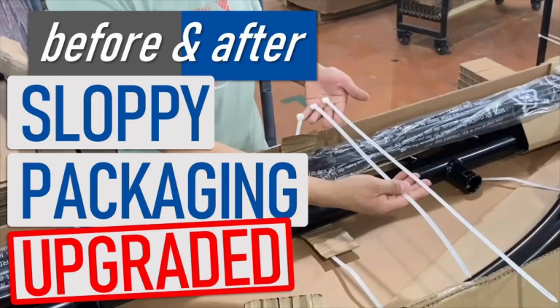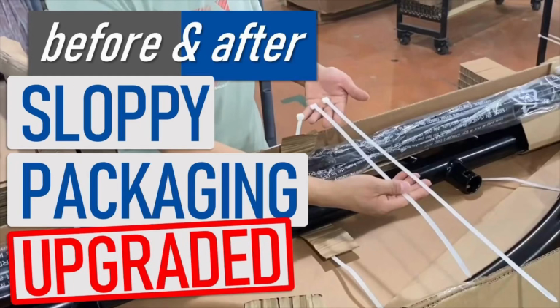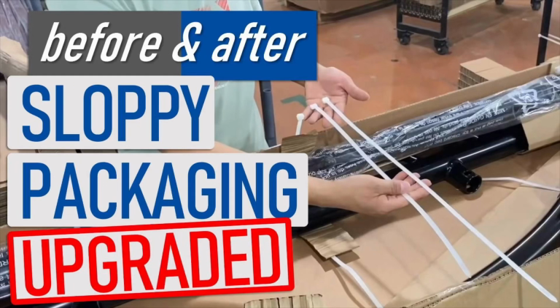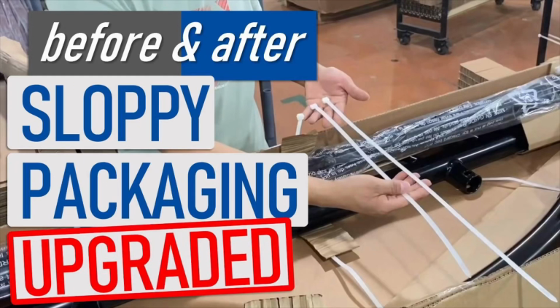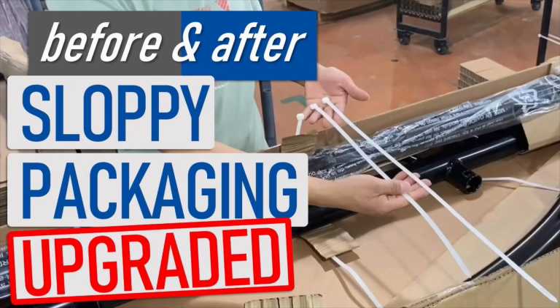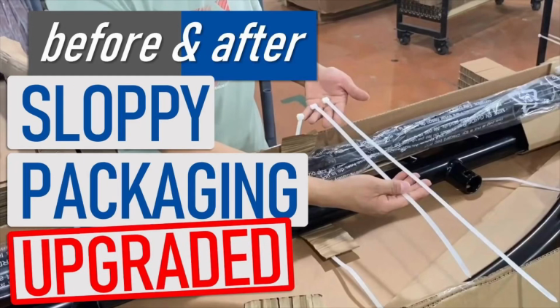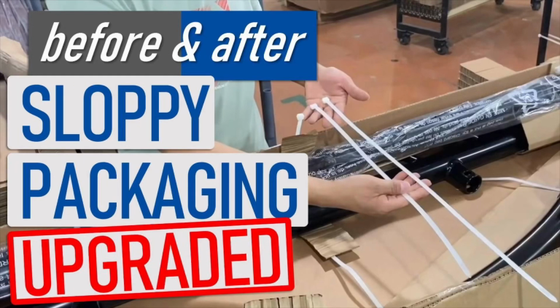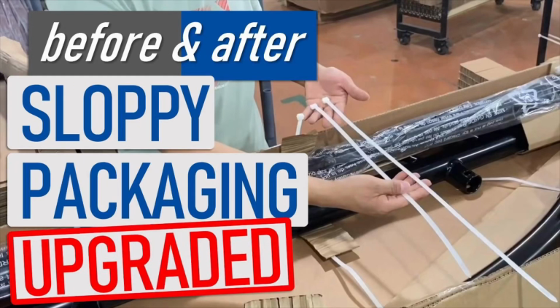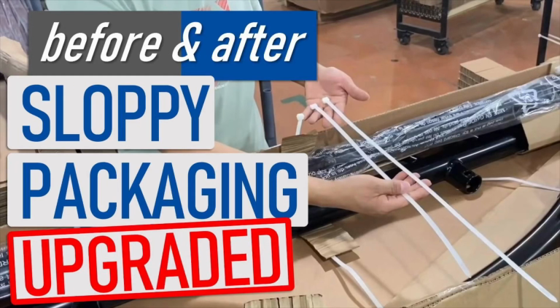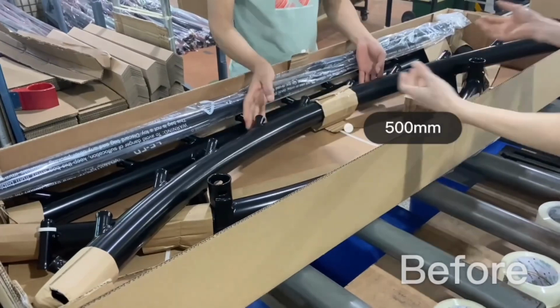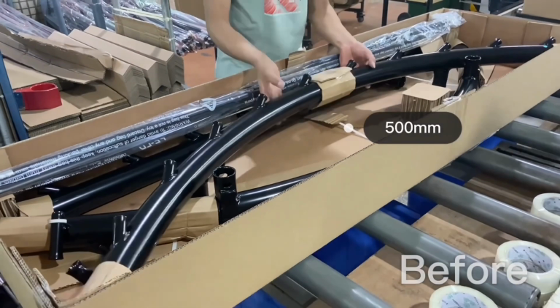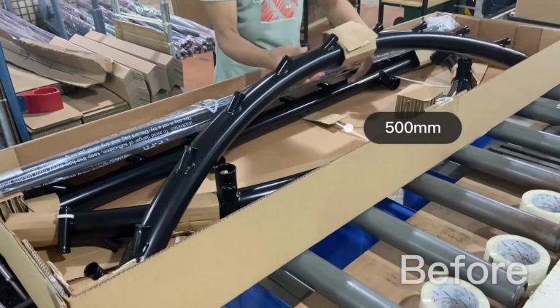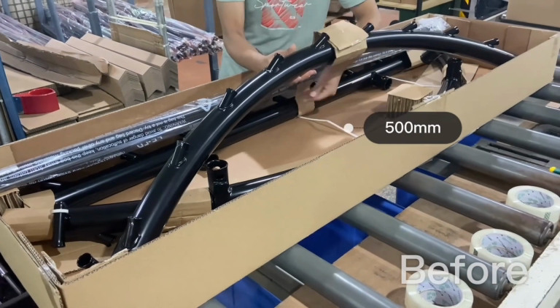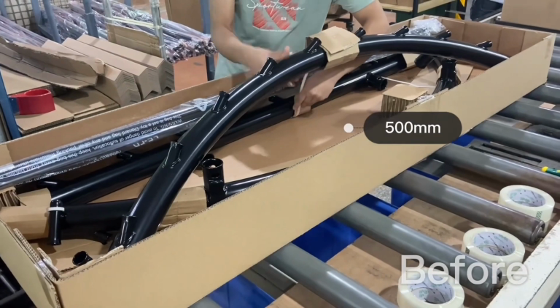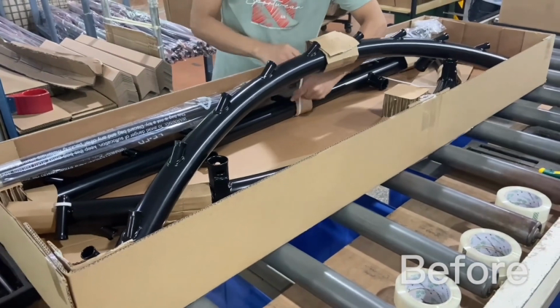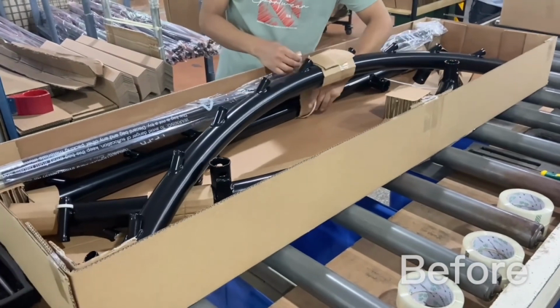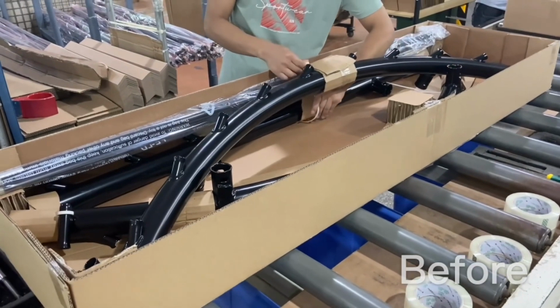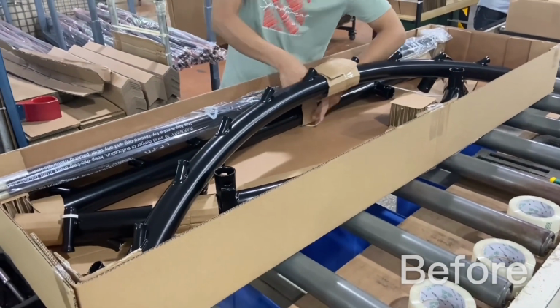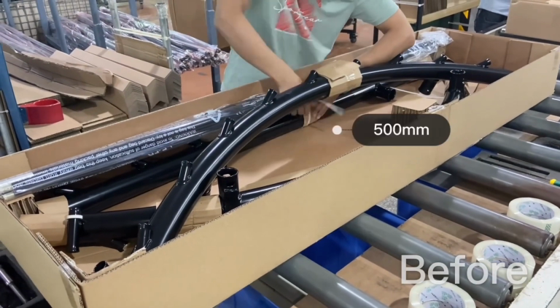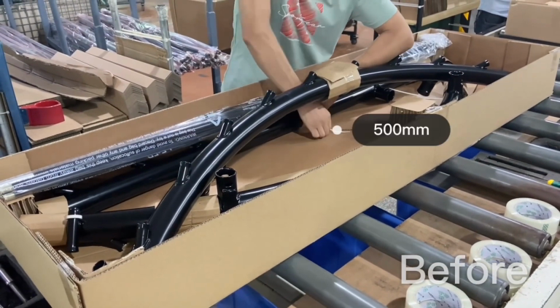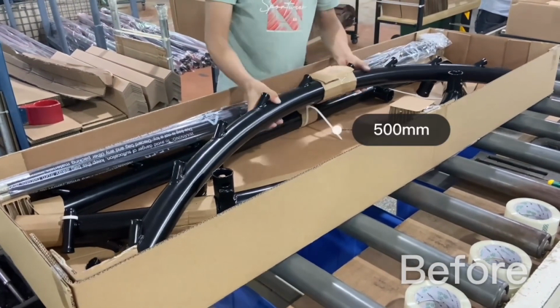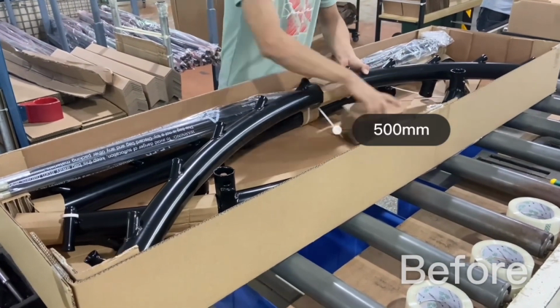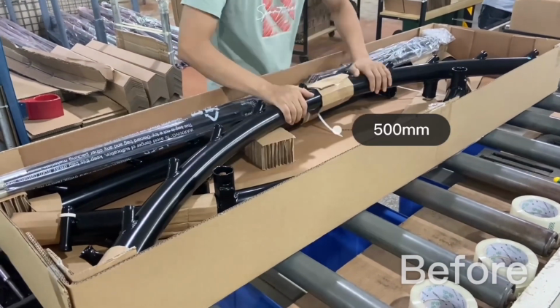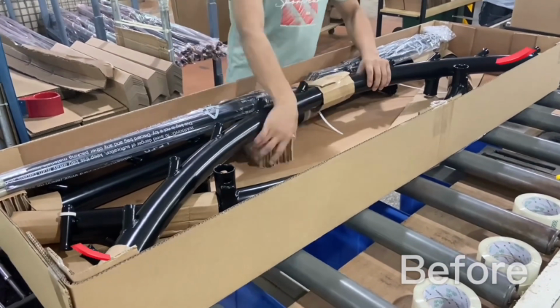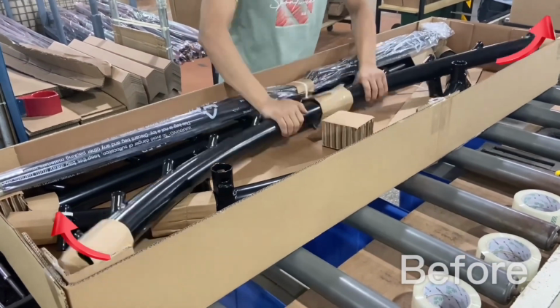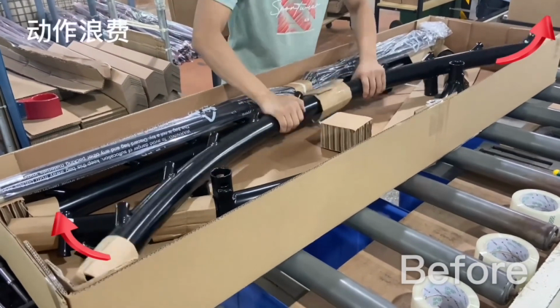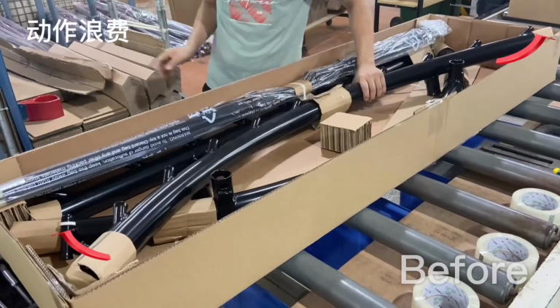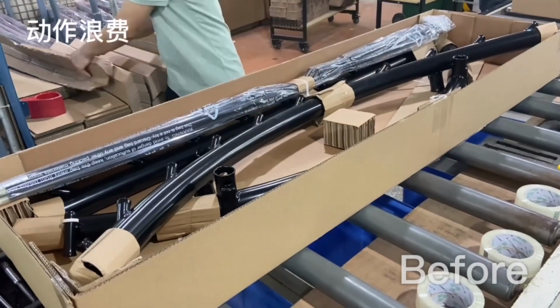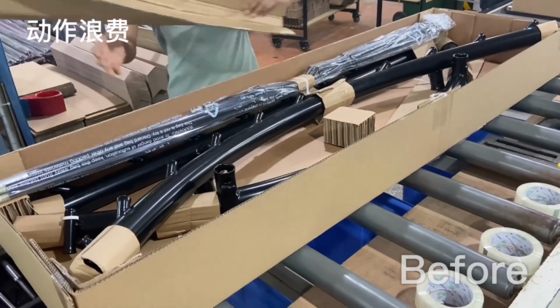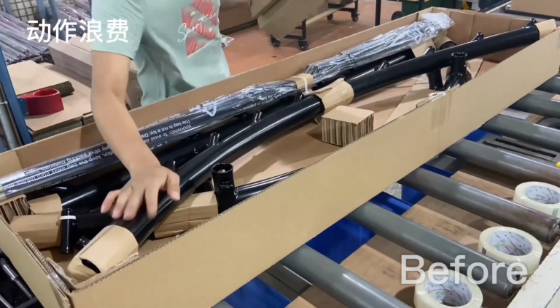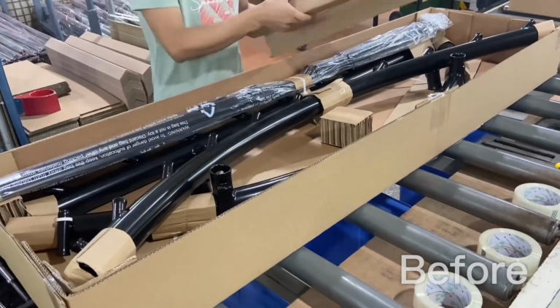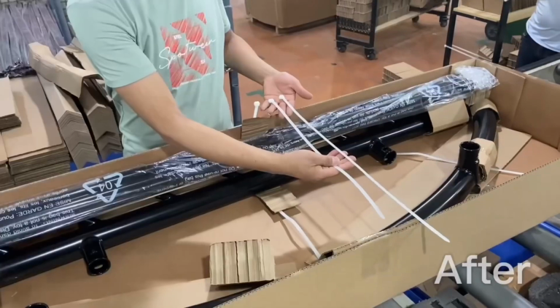Folks over in our packaging department, we've been working on different ways that we can improve the overall finish of our packaged product. You can see we use this one zip tie to tie things on, but then this one frame is floating and it's a little bit sloppy the way it sits in there.